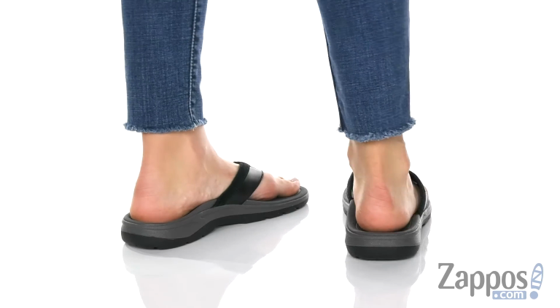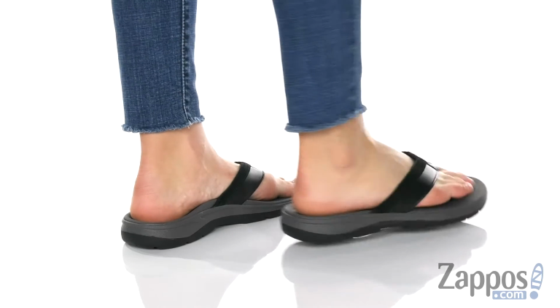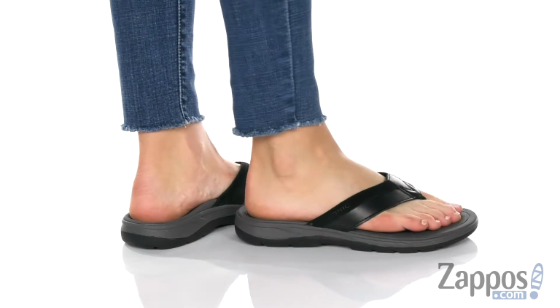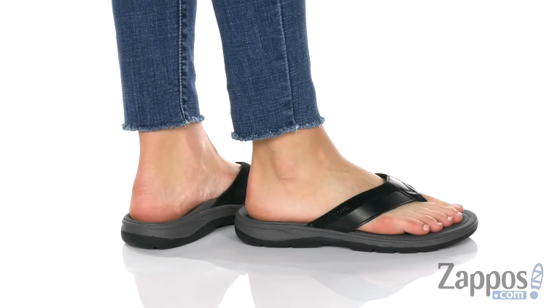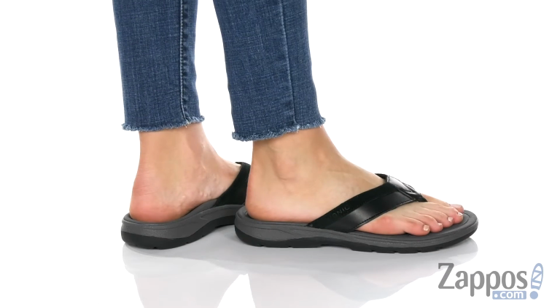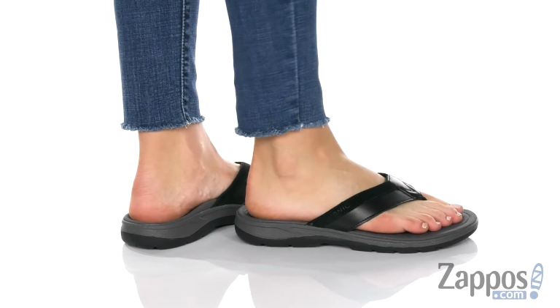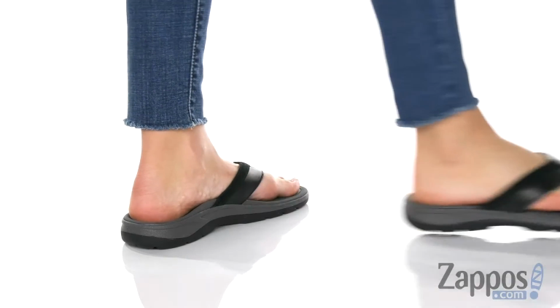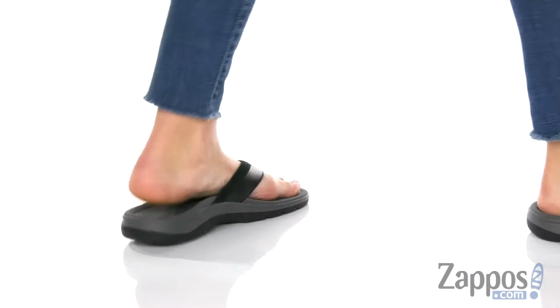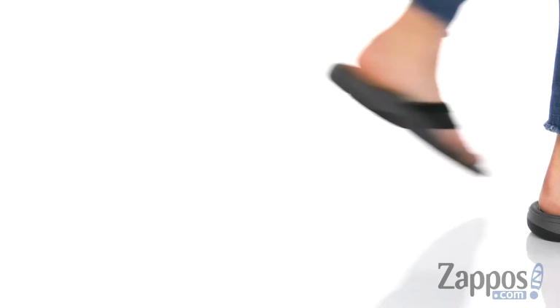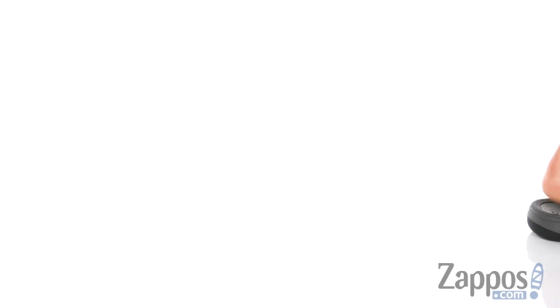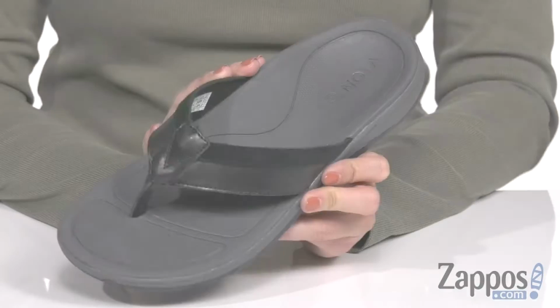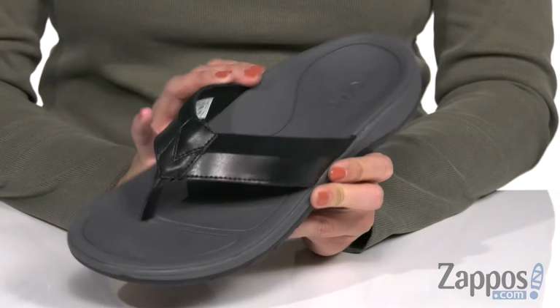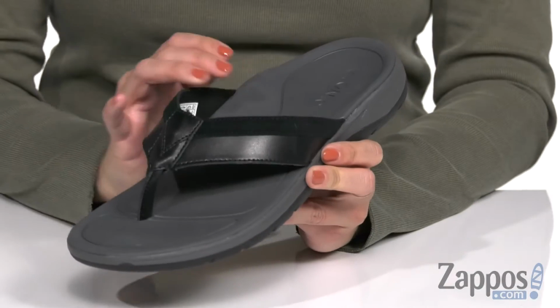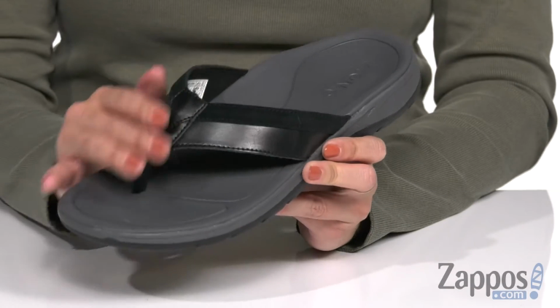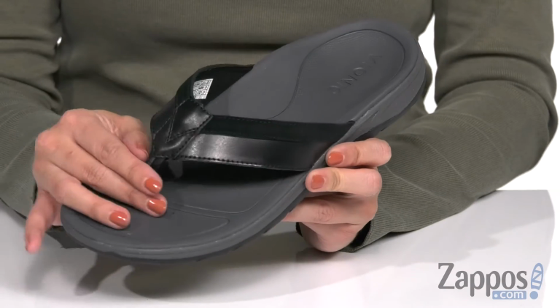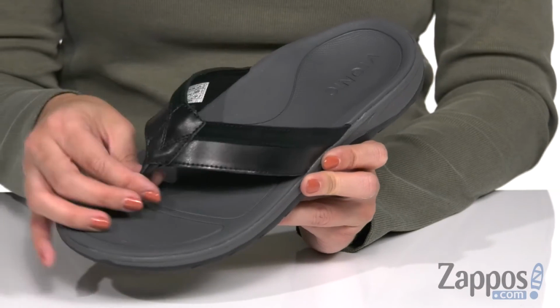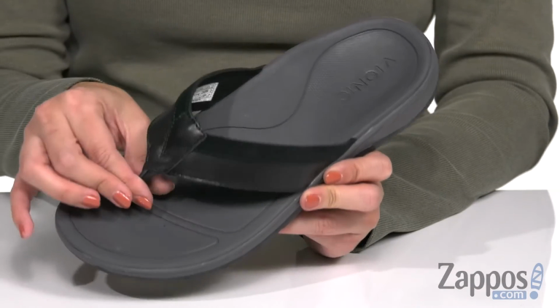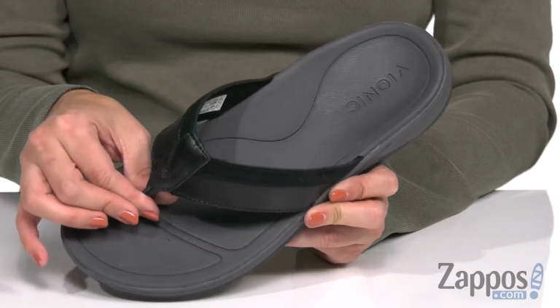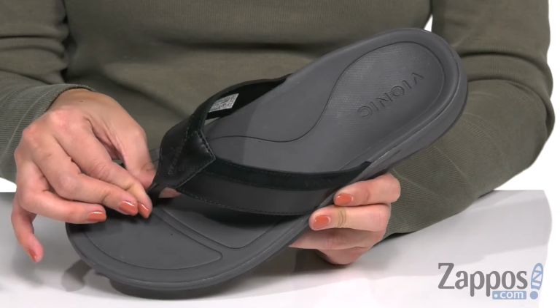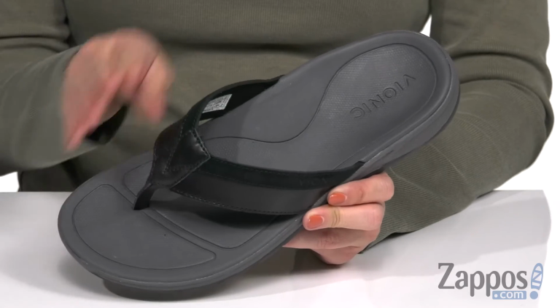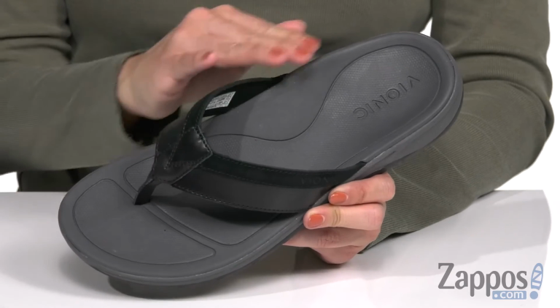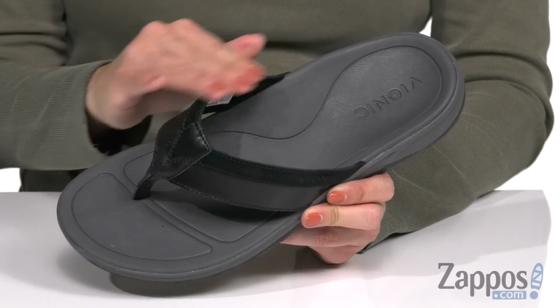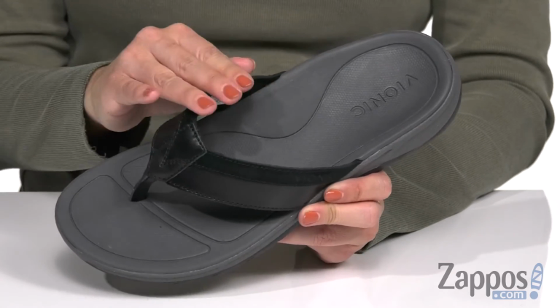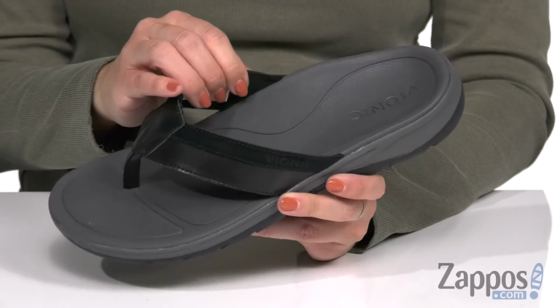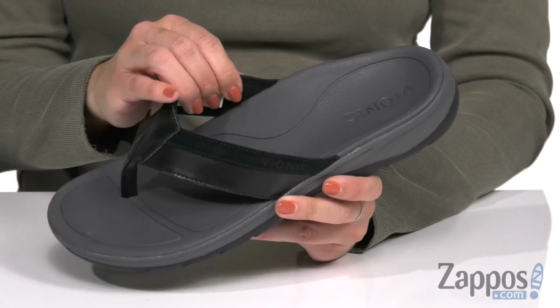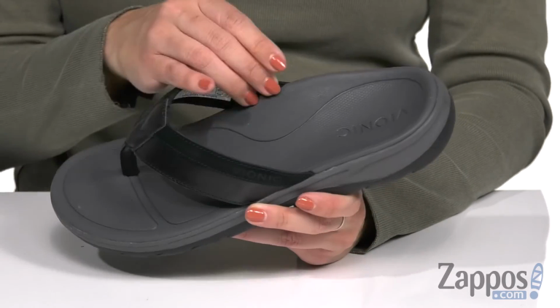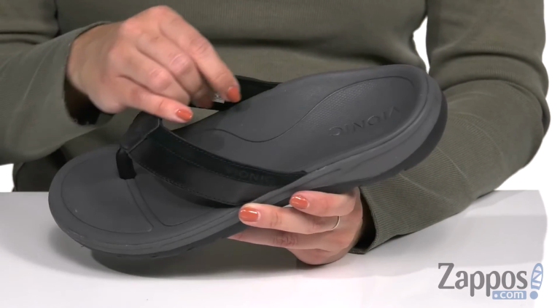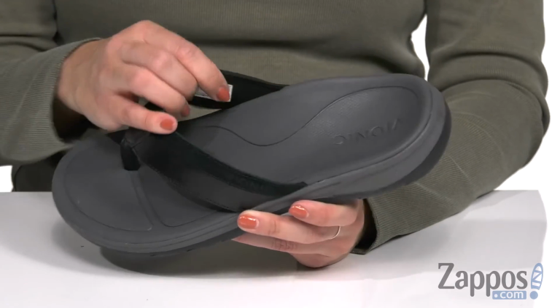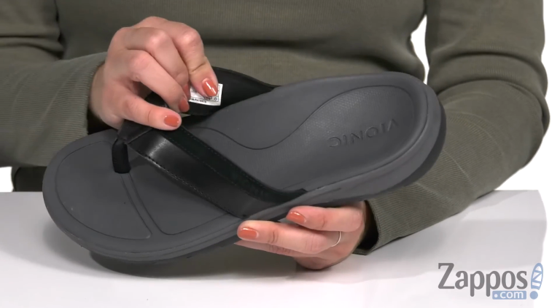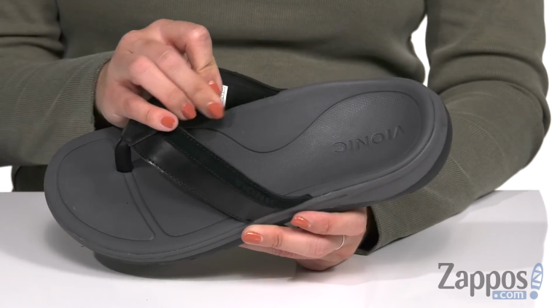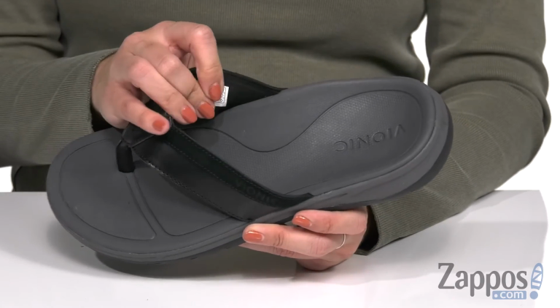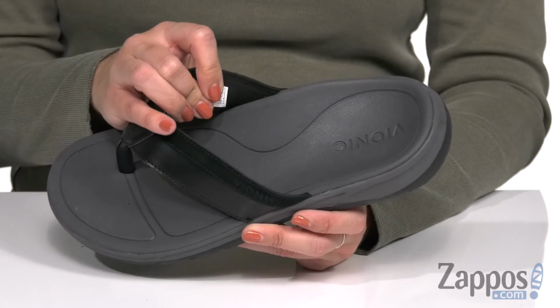These sandals are made with a durable full grain leather upper. It's got a thong style silhouette with a comfy toe post, and it's easy to slip on. Inside there's a soft fabric lining.